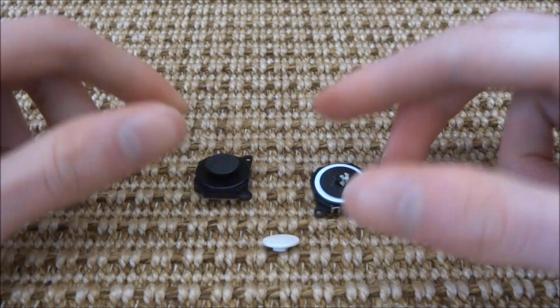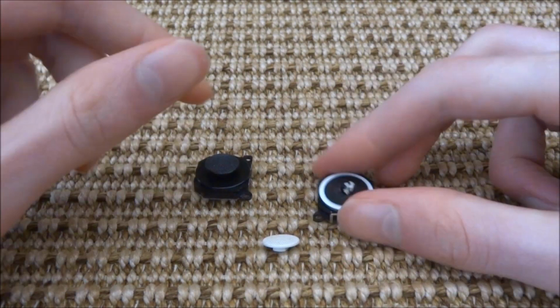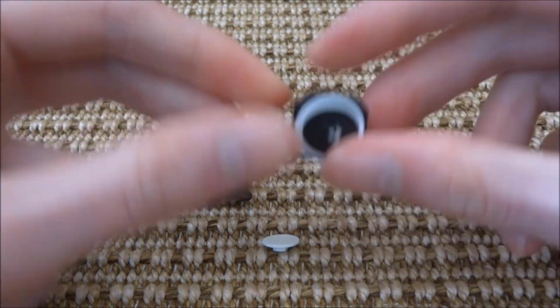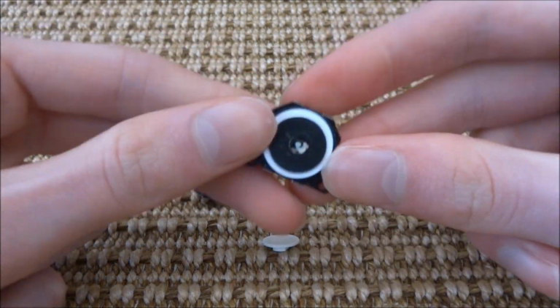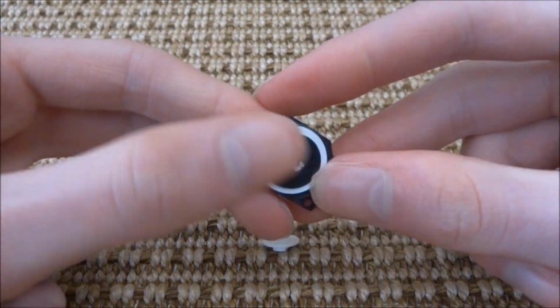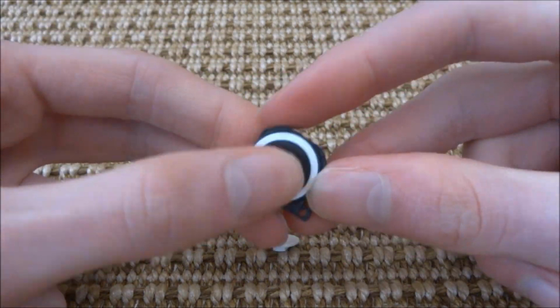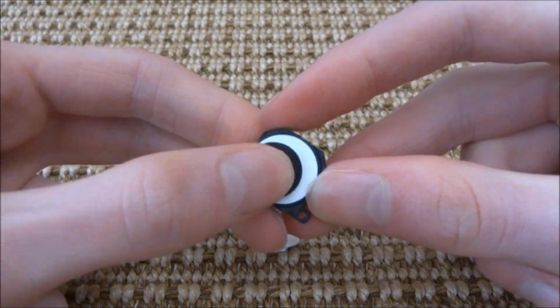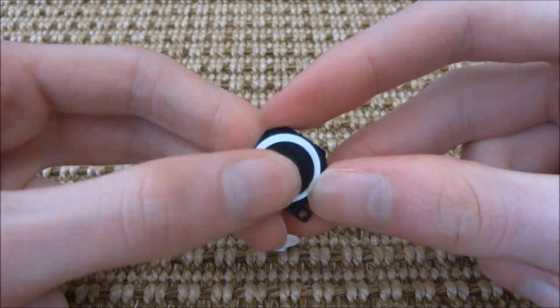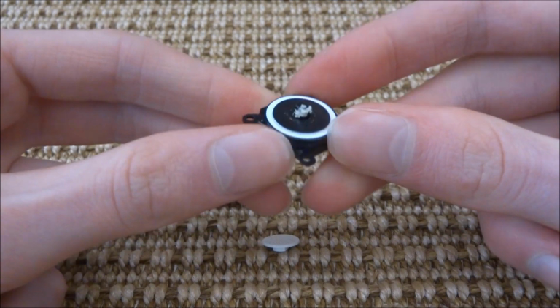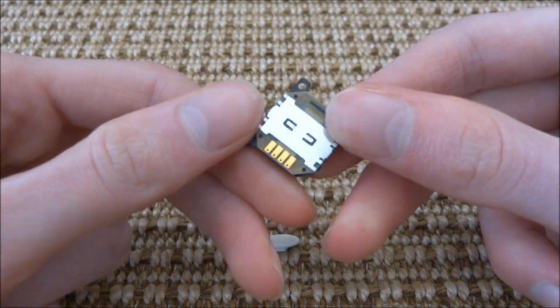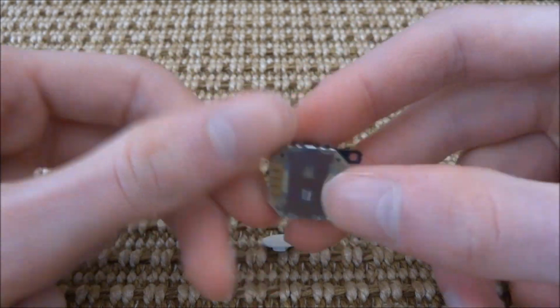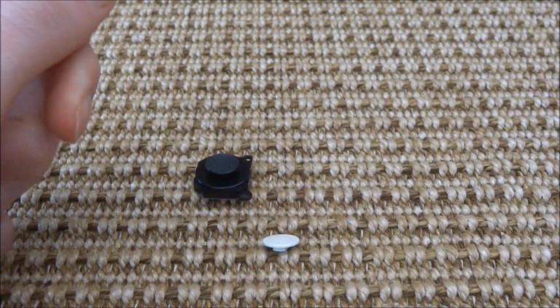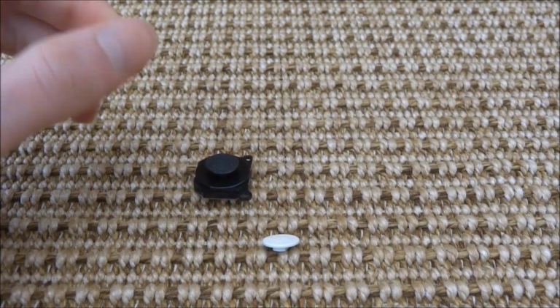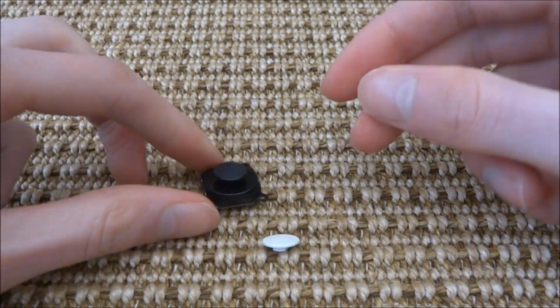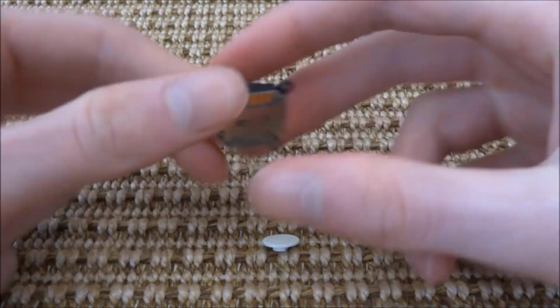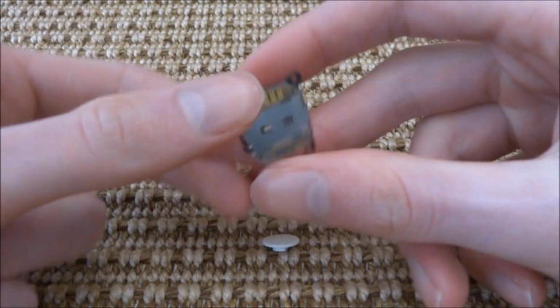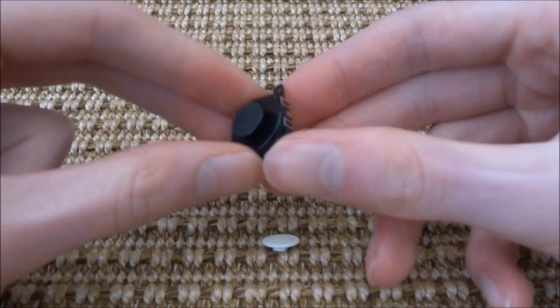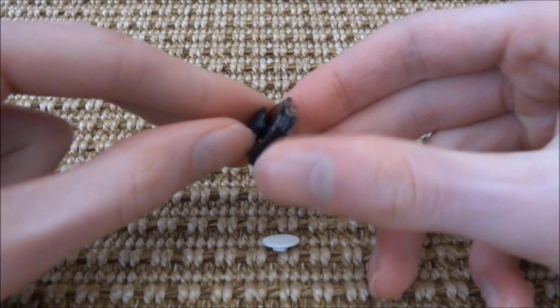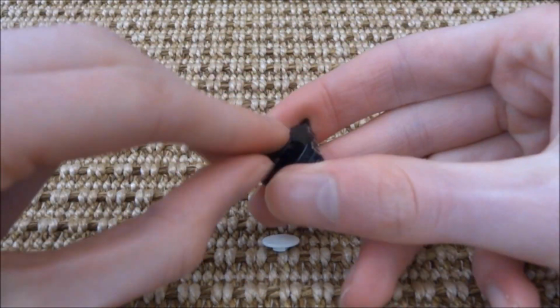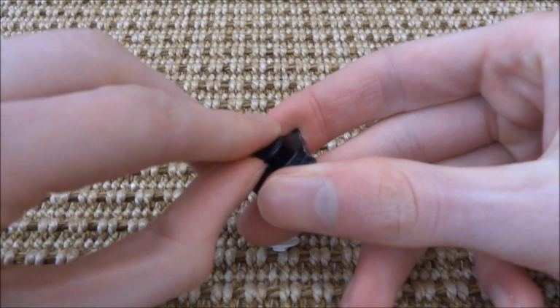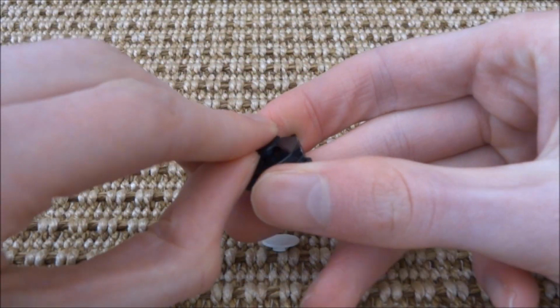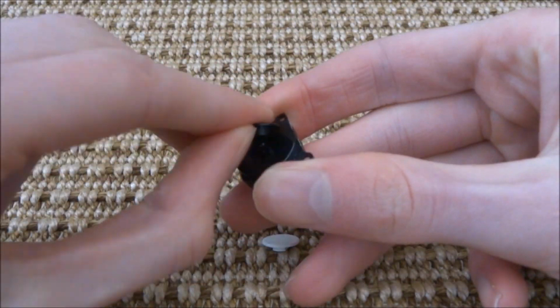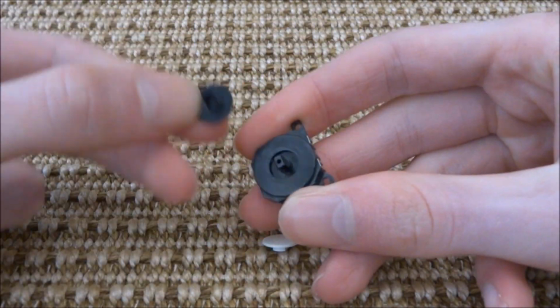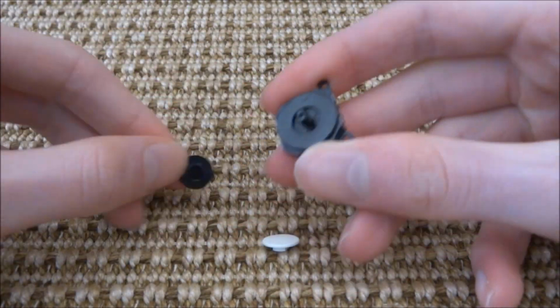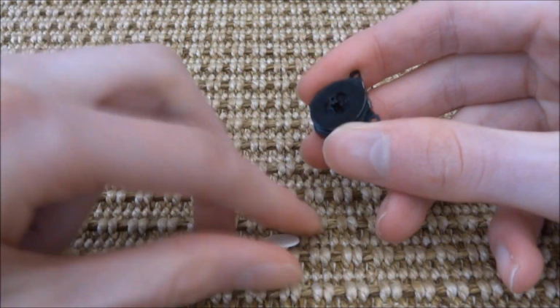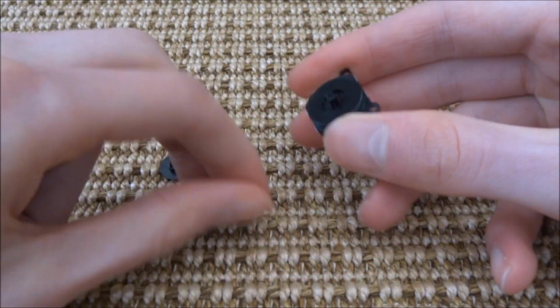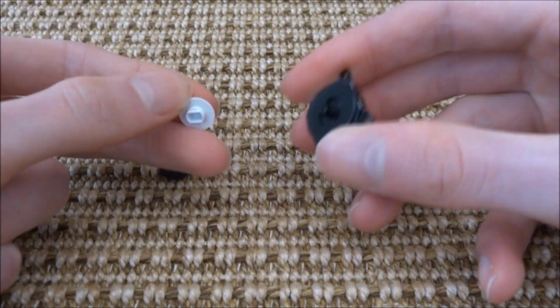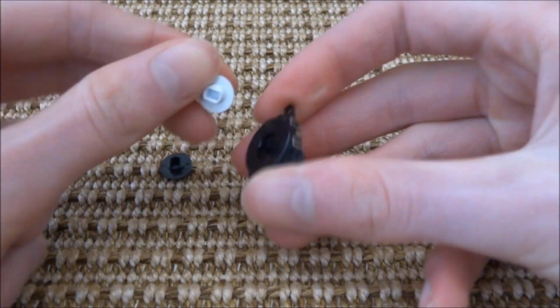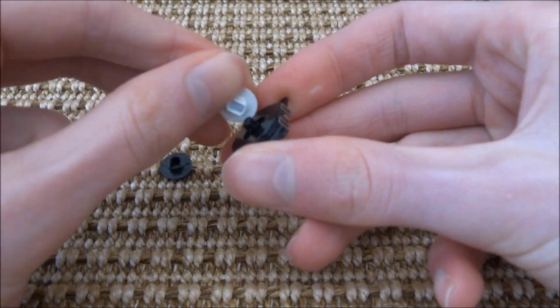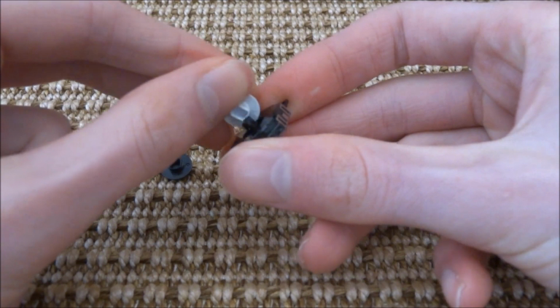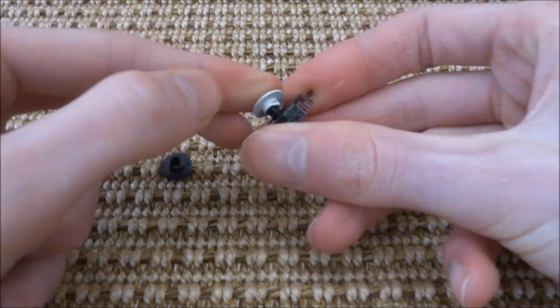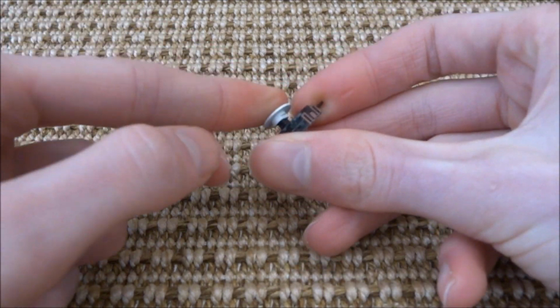Here is the faulty joystick and here is the new one. As you can see, you can swap out the top pad part really easily — they just clip on and off.